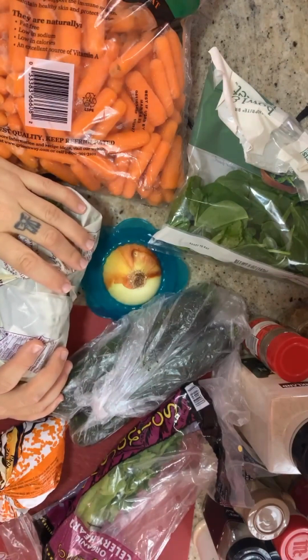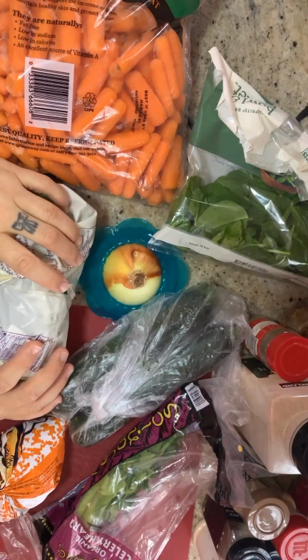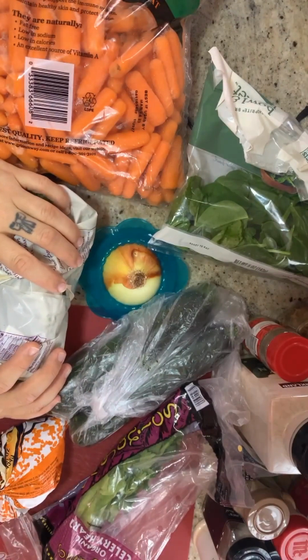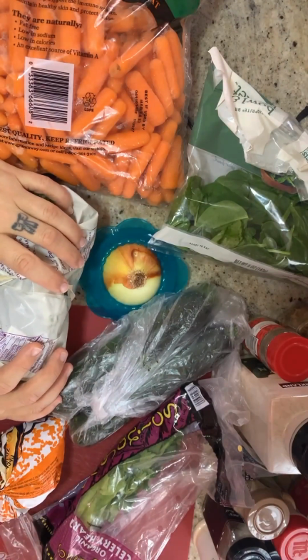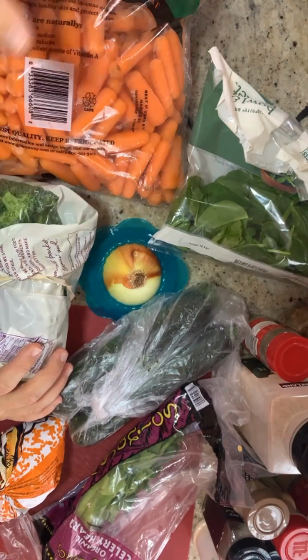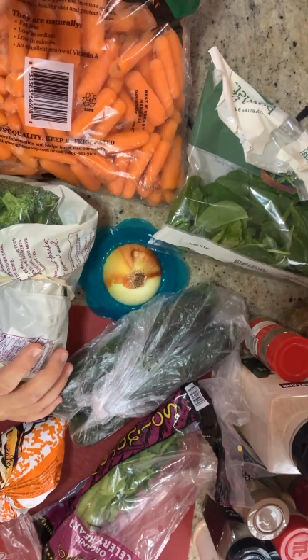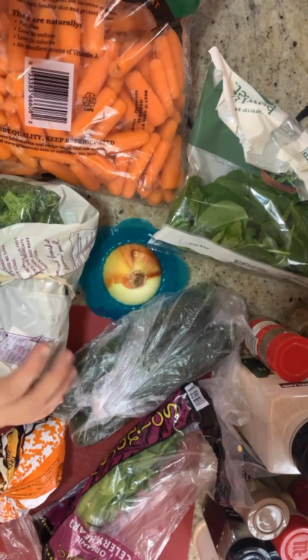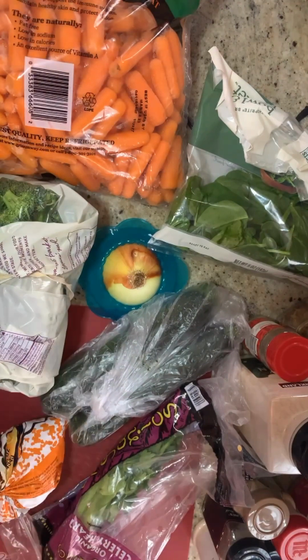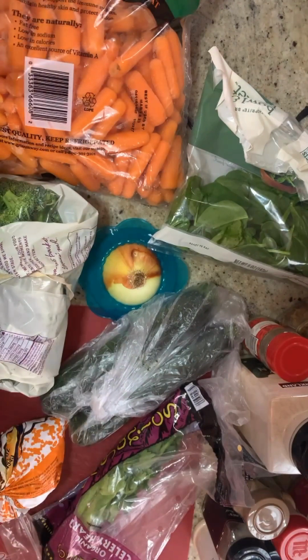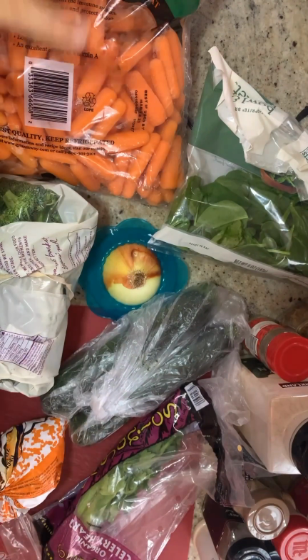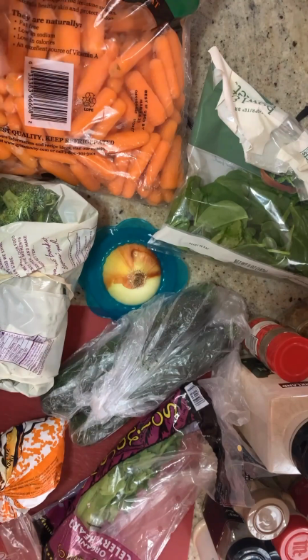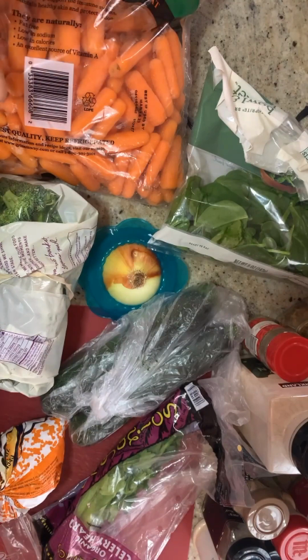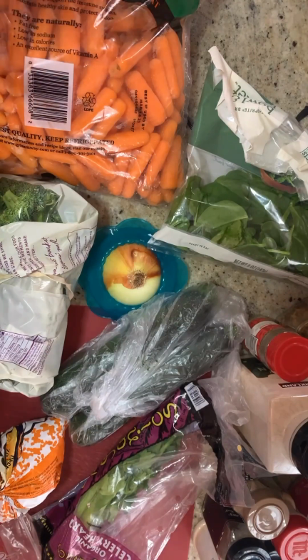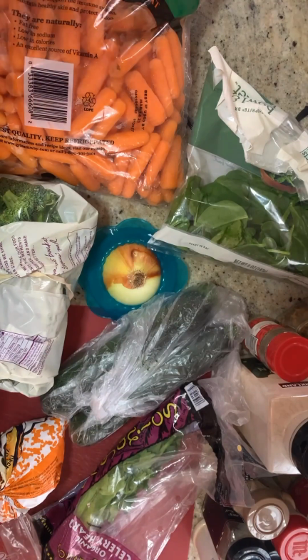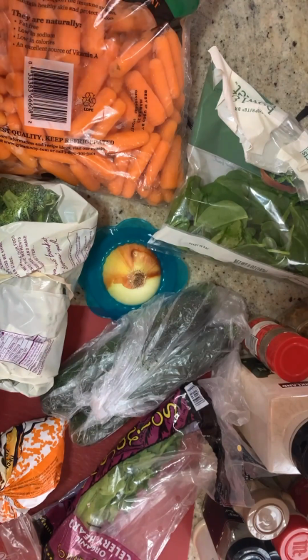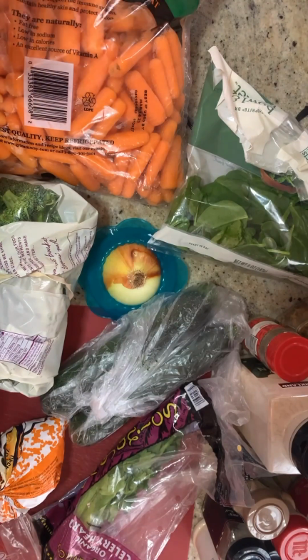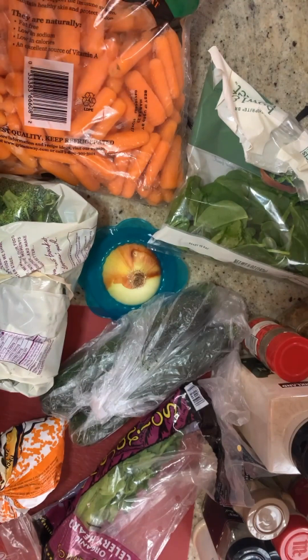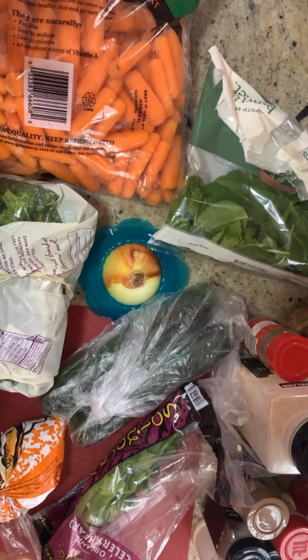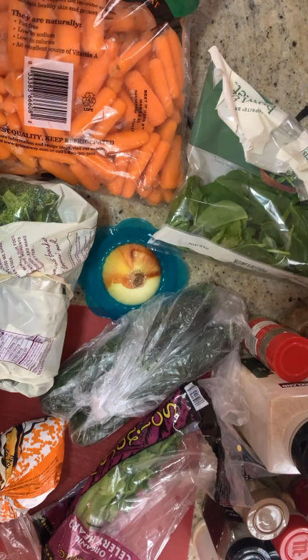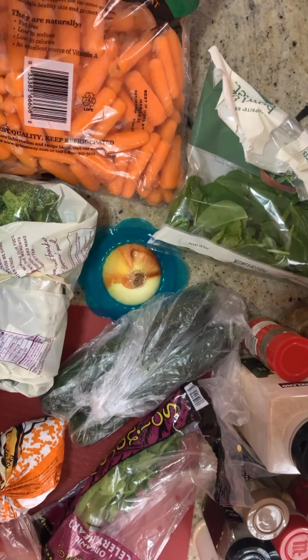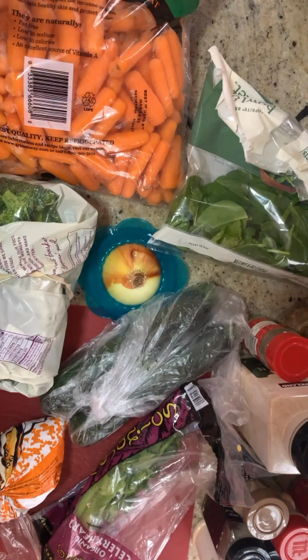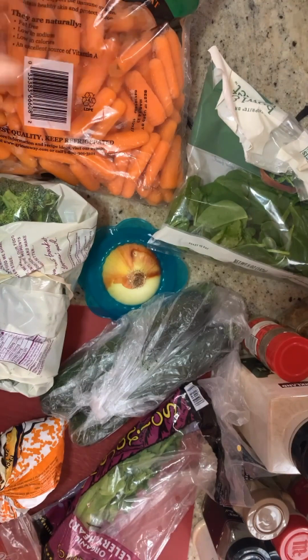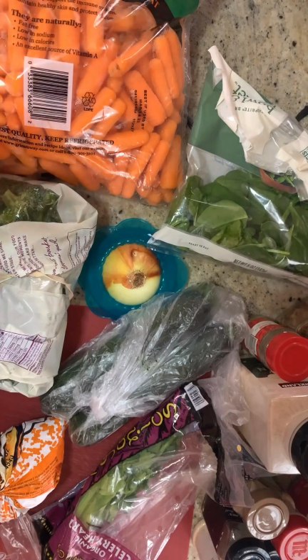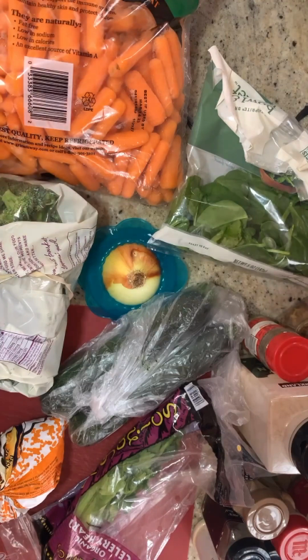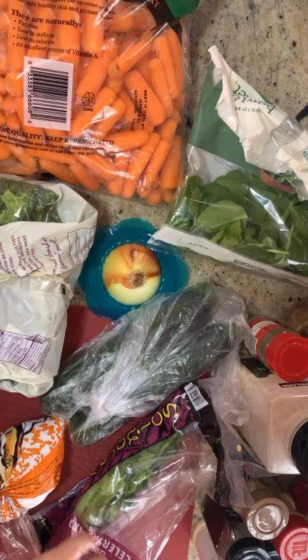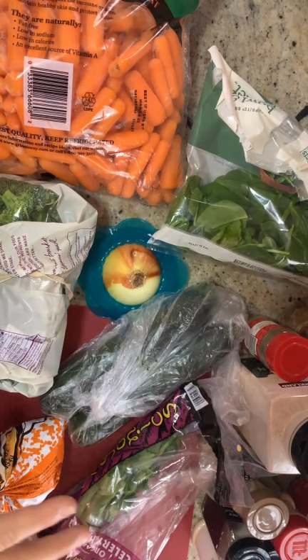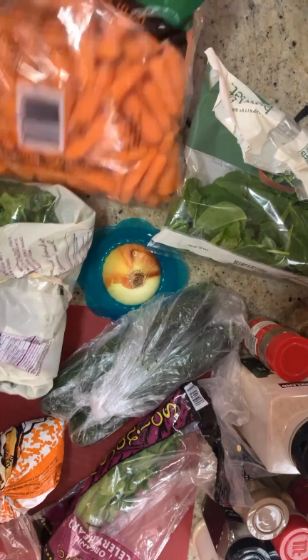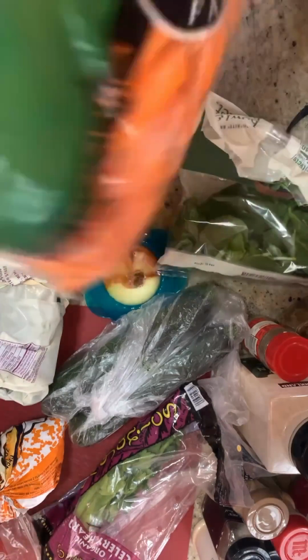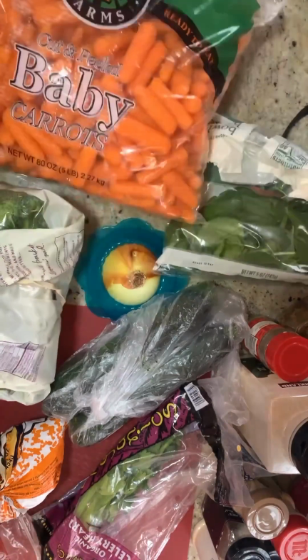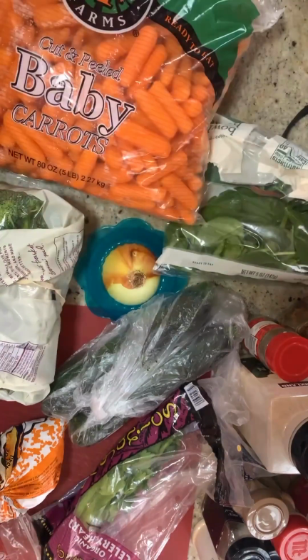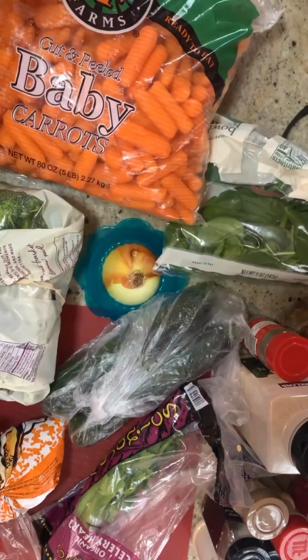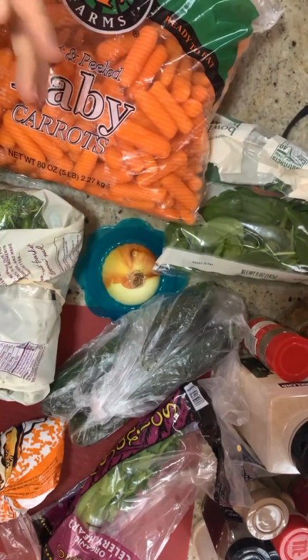However, by the time we're done with this video, it's not going to look like there's any vegetables in it and it's not going to taste like there's any vegetables in it either. So come along for this ride.